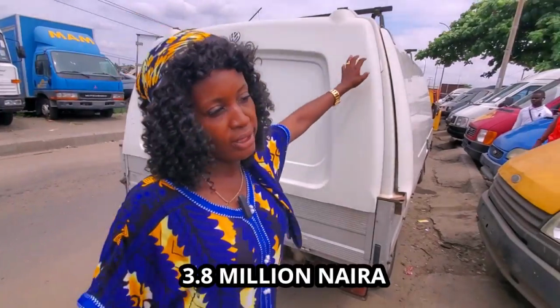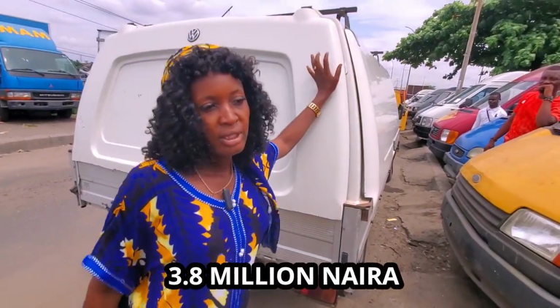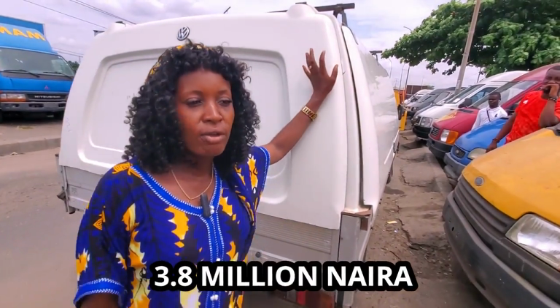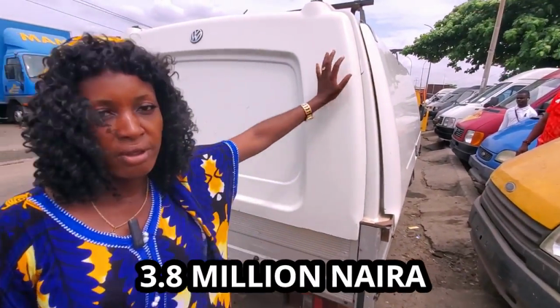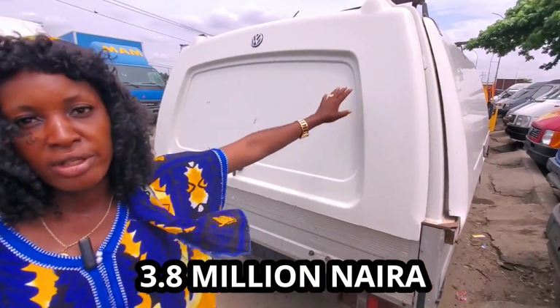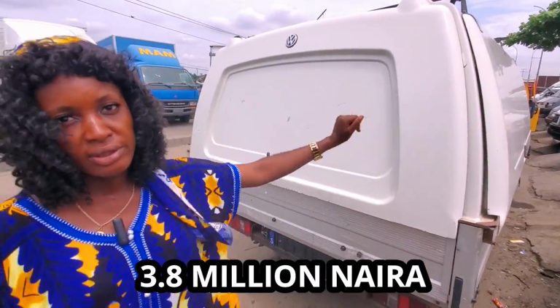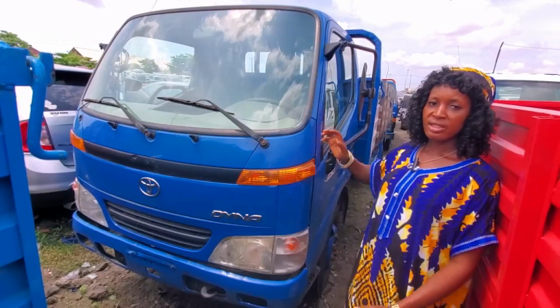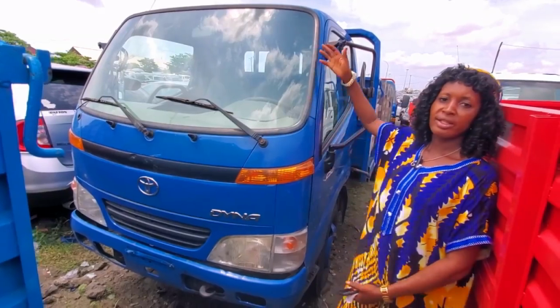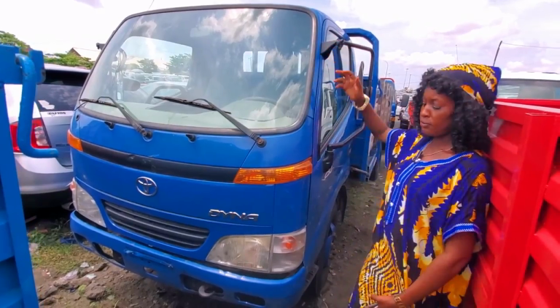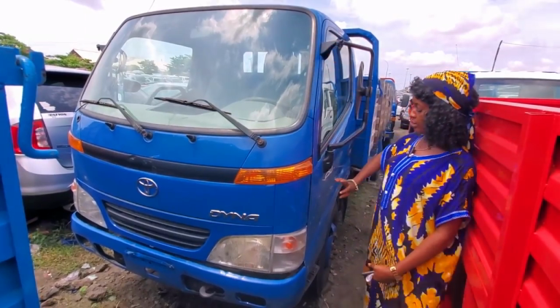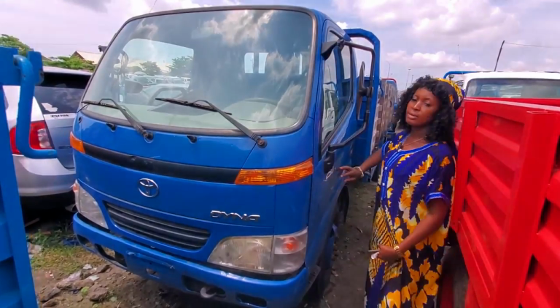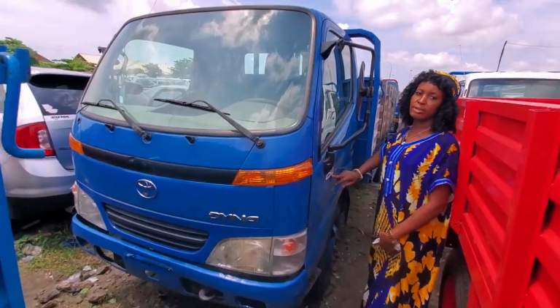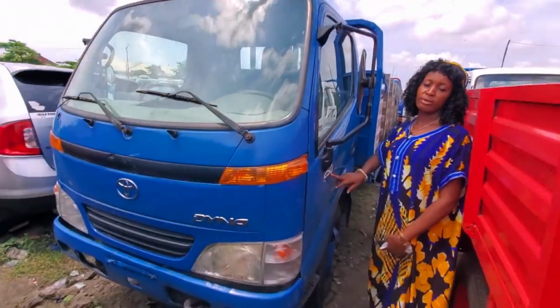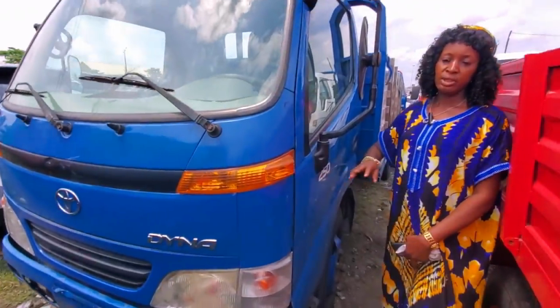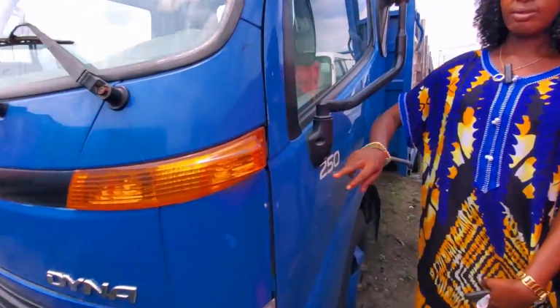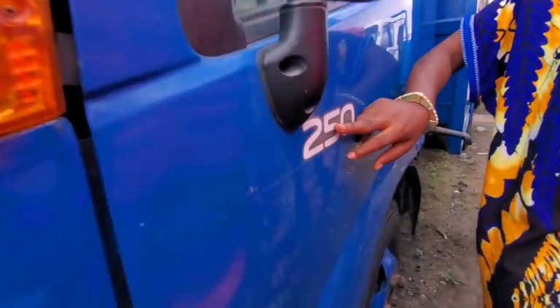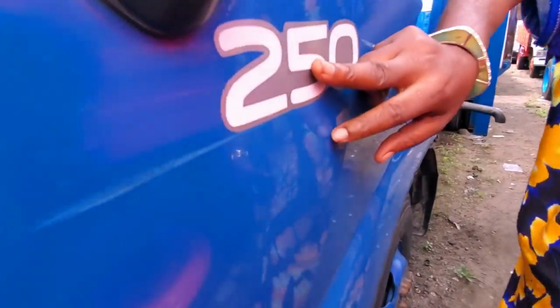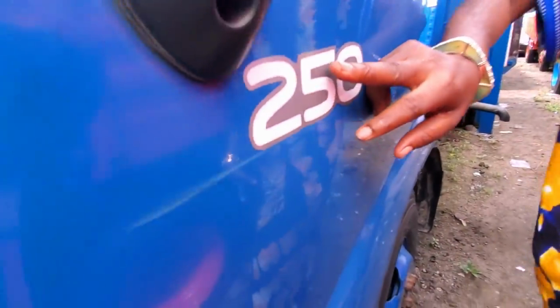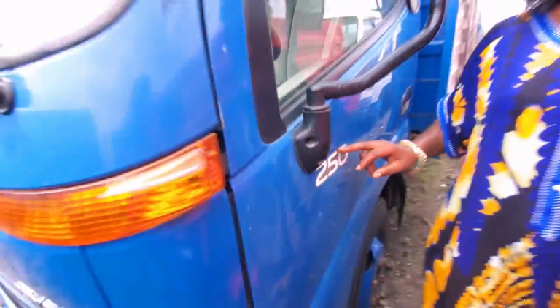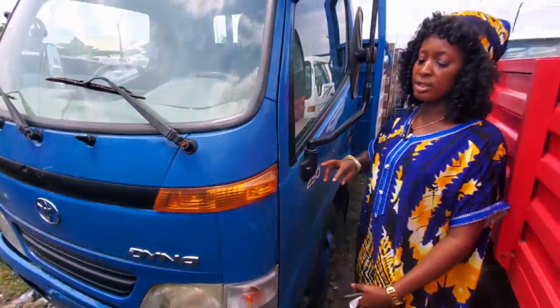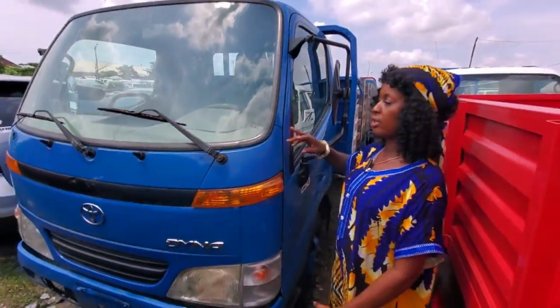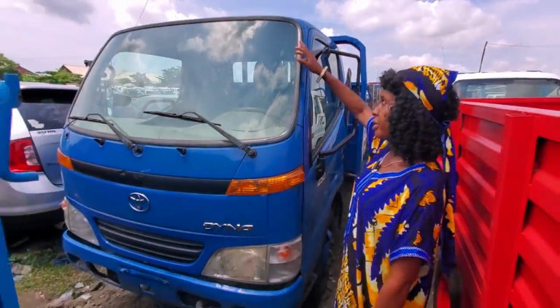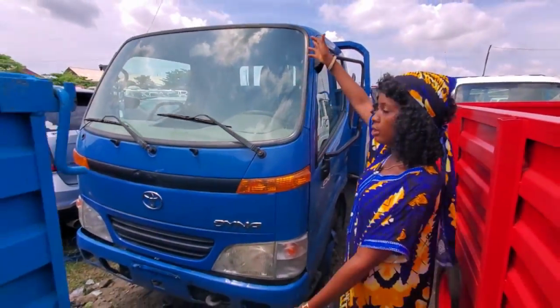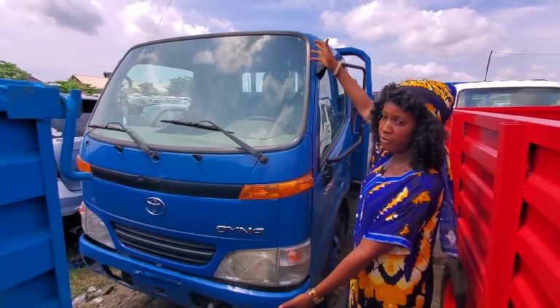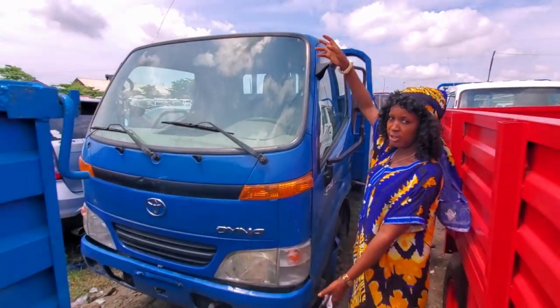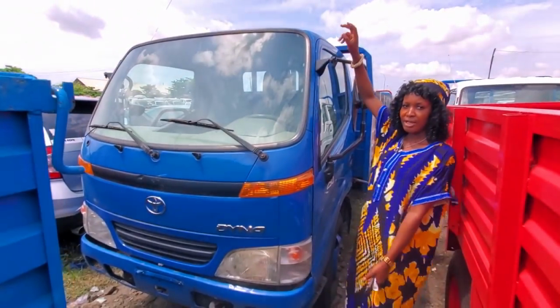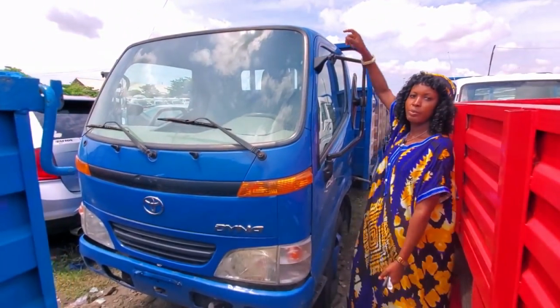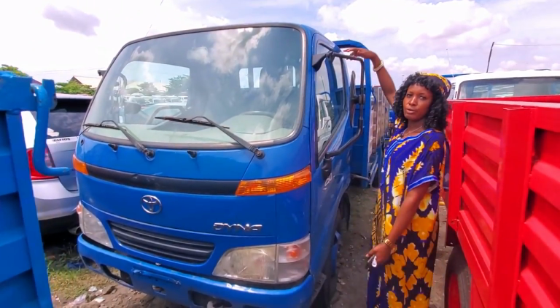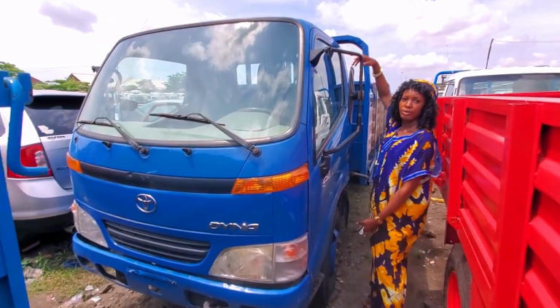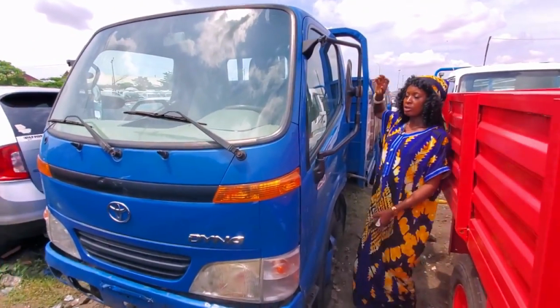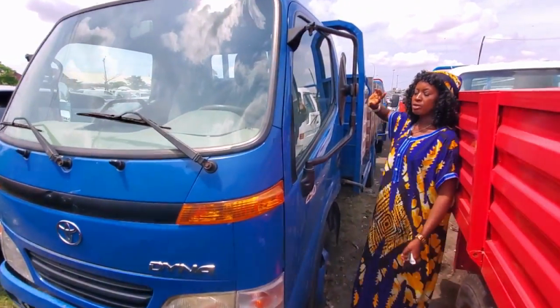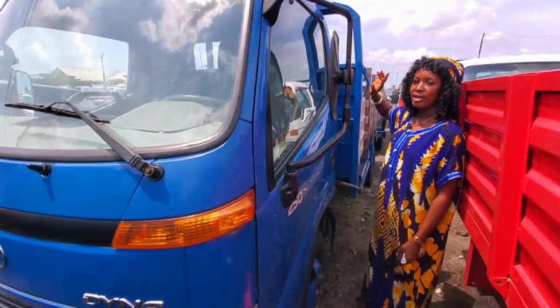This is a Dyna 250. Look at the logo — it's 250. This is the latest model, the new face, and it's petrol. It's normal hand, not conversion.